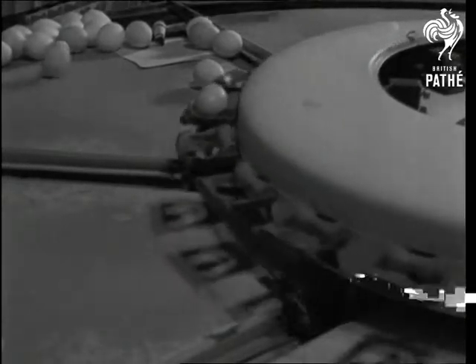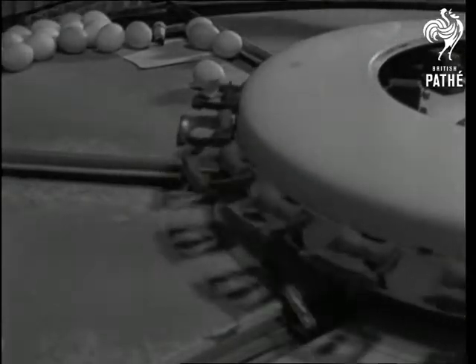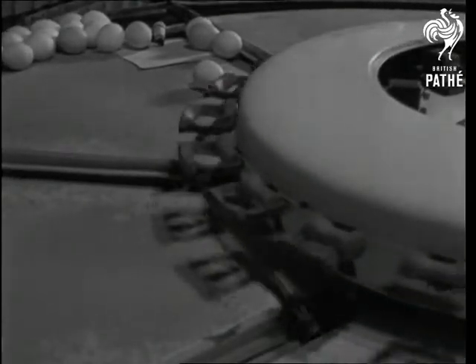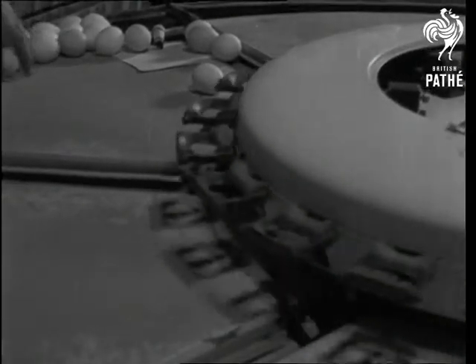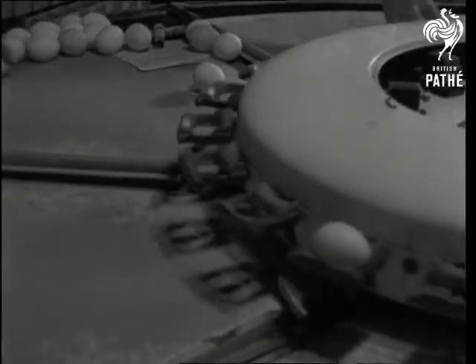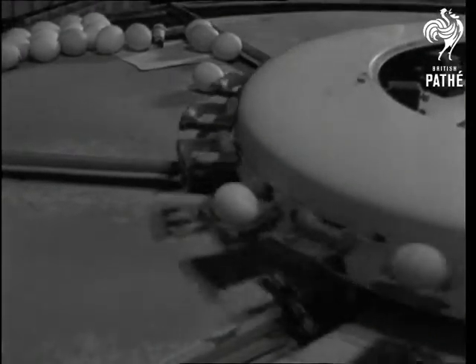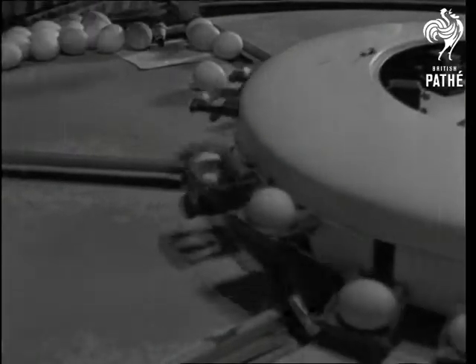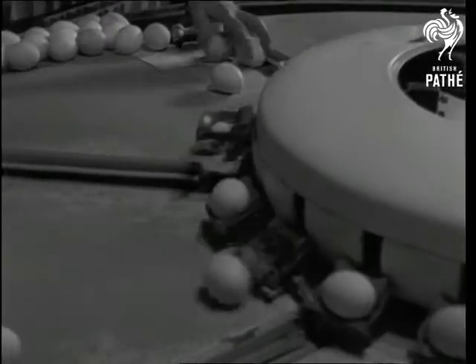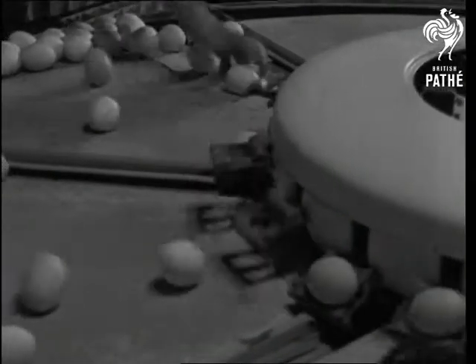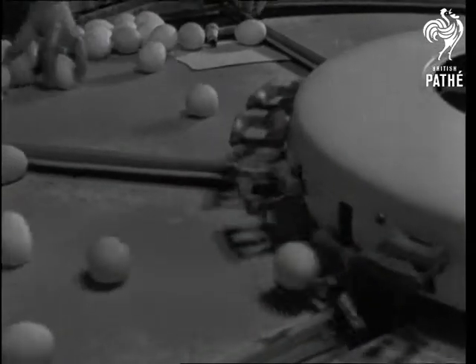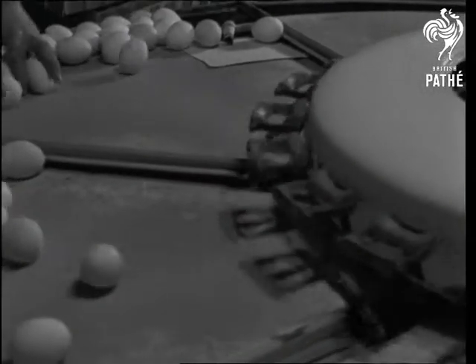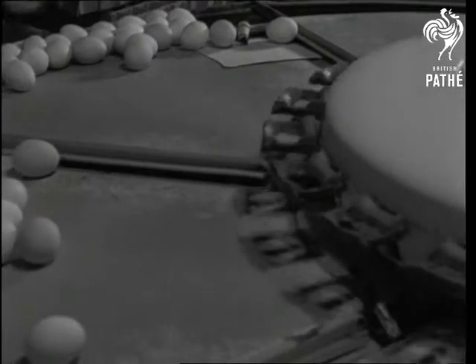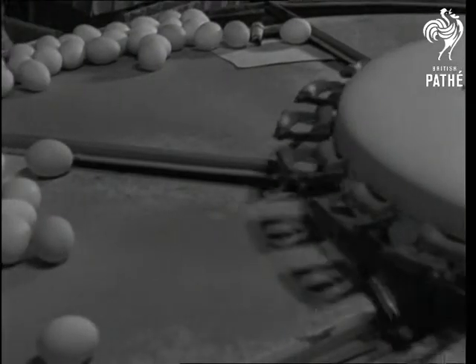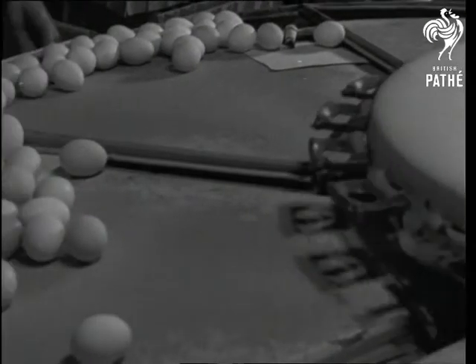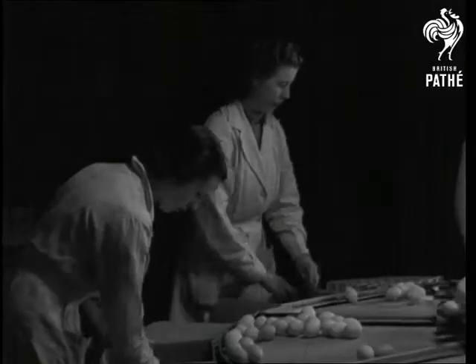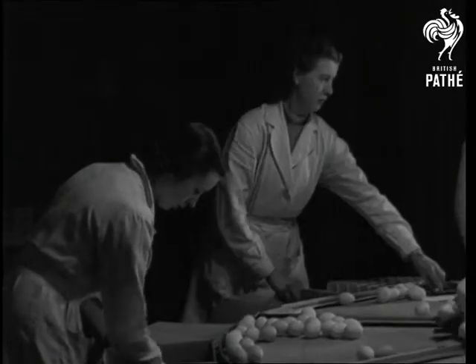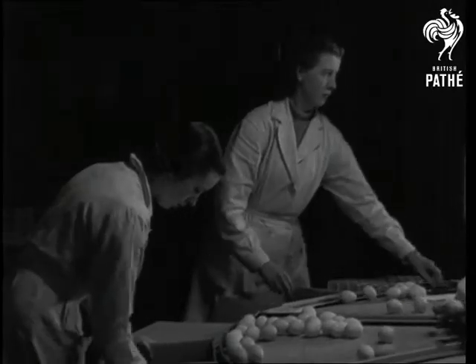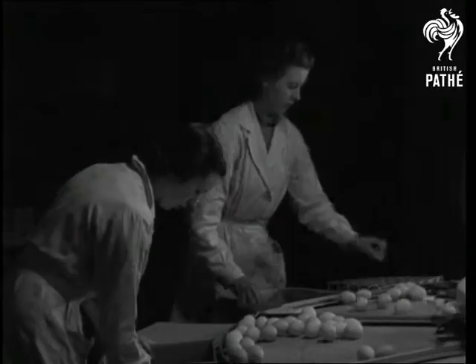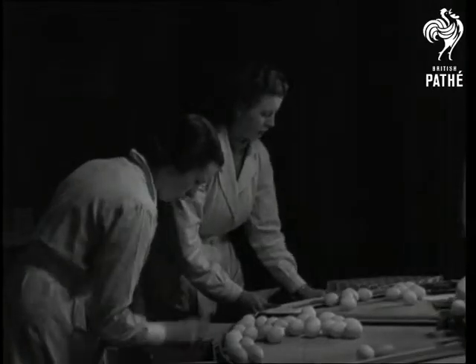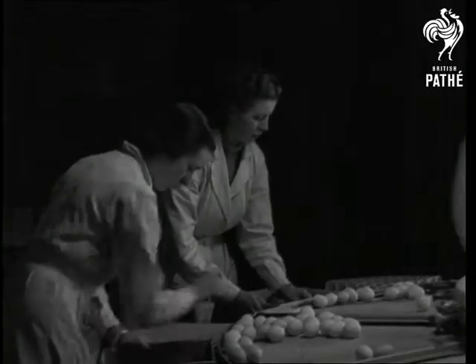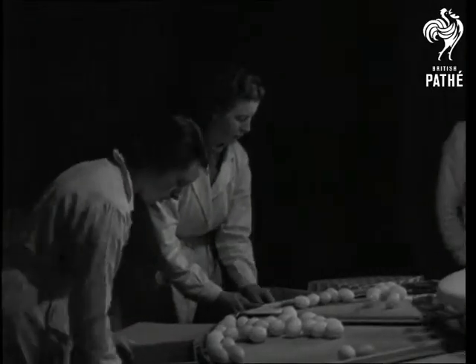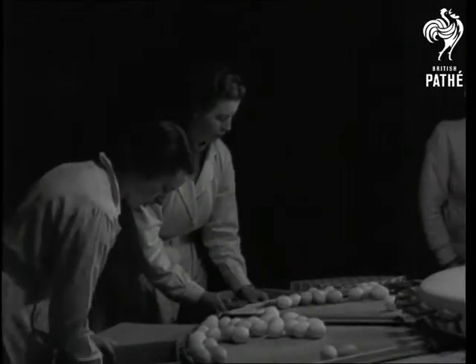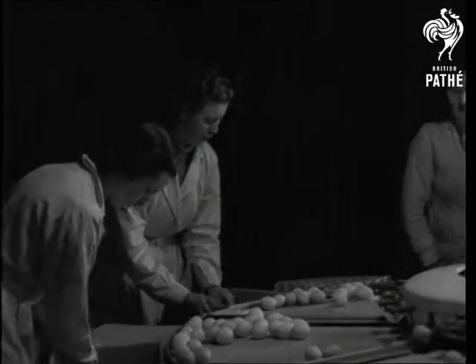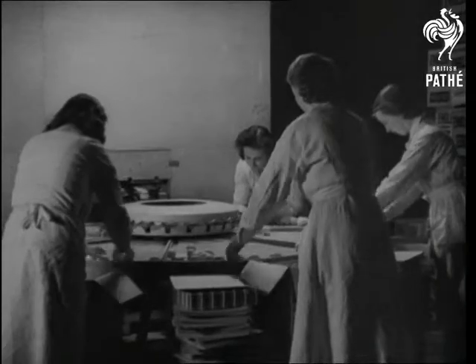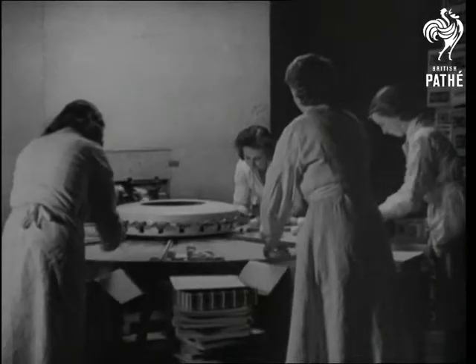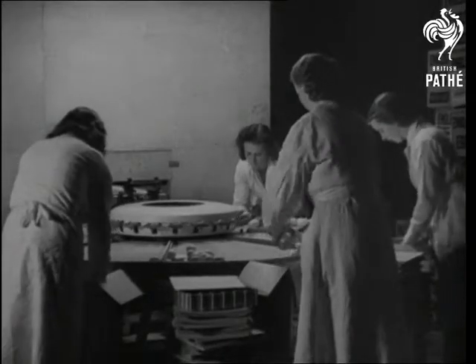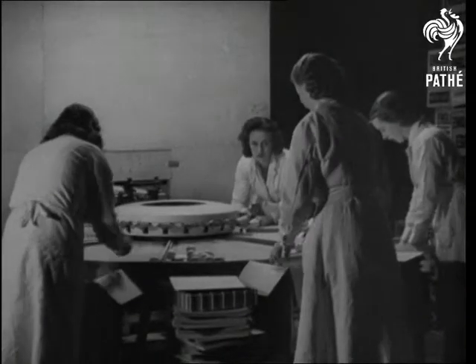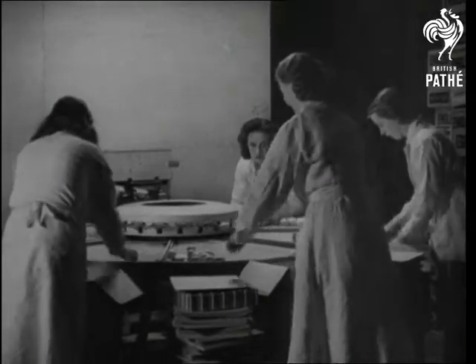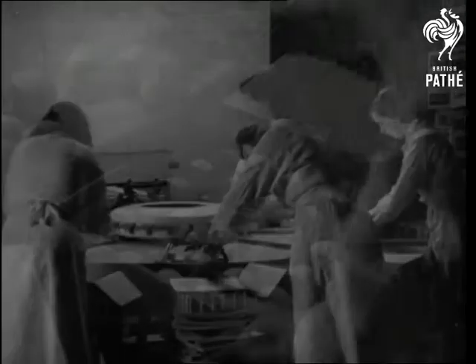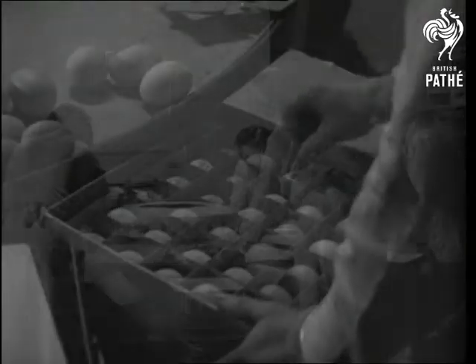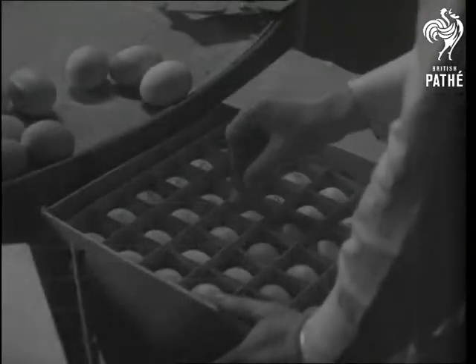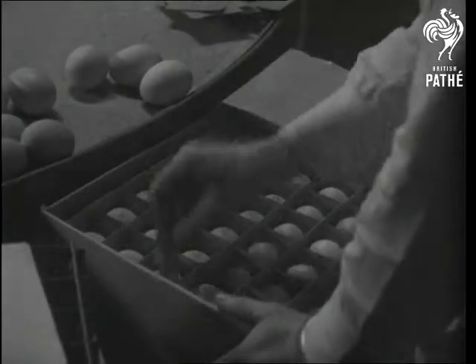There are specials, standards, mediums, and pullets. The eggs are stamped with the national mark. And that's what happens at this station alone to about 15,000 dozen eggs every week.